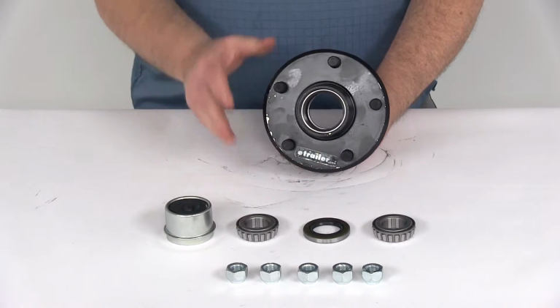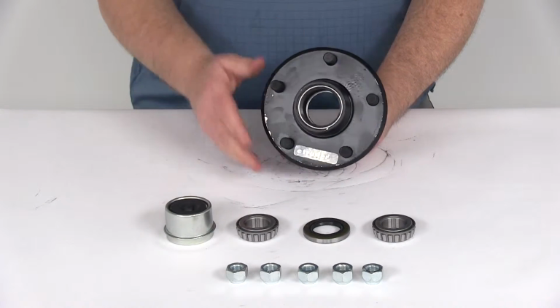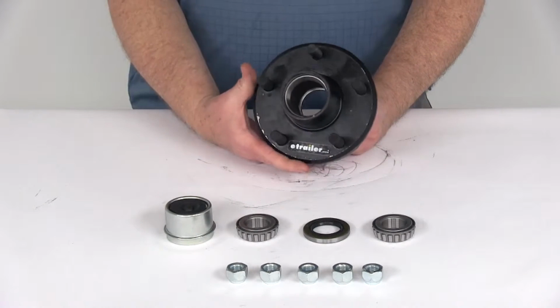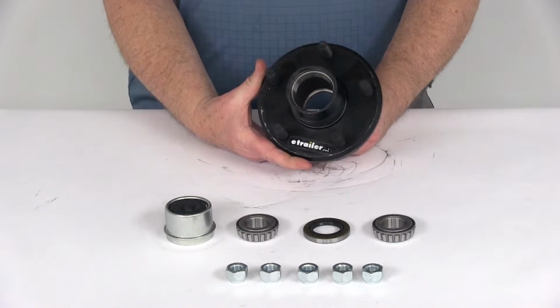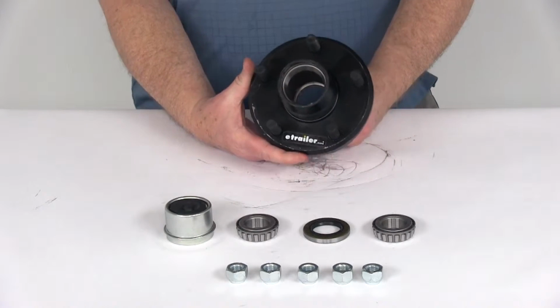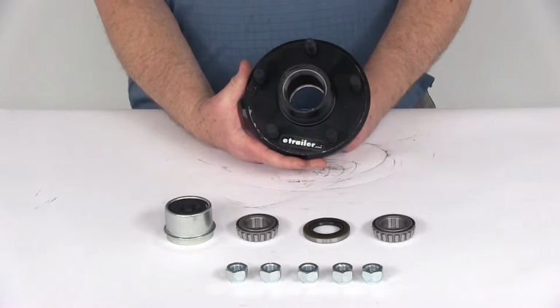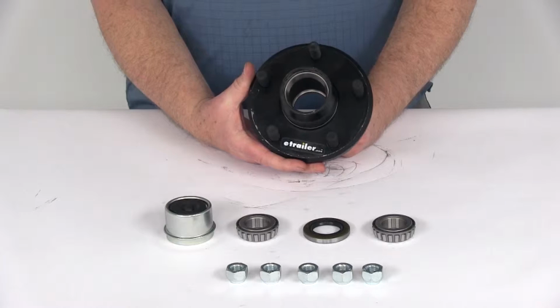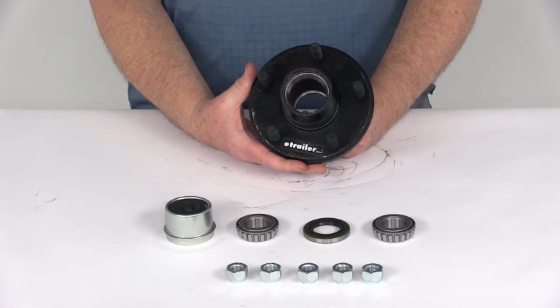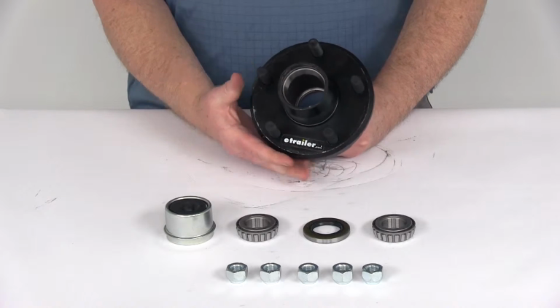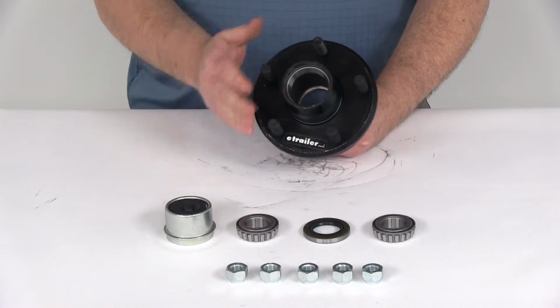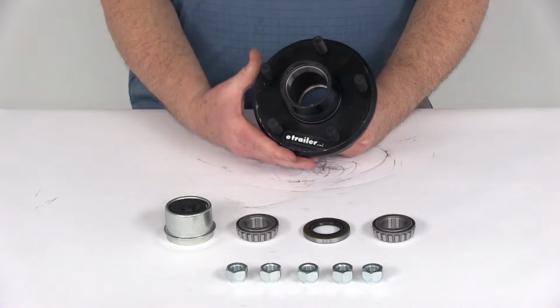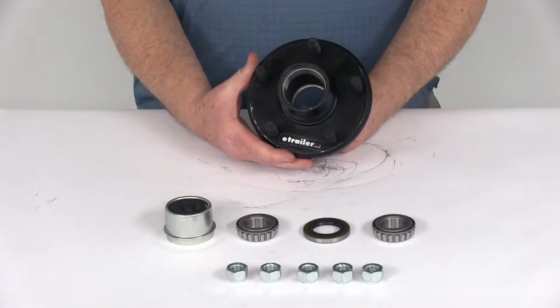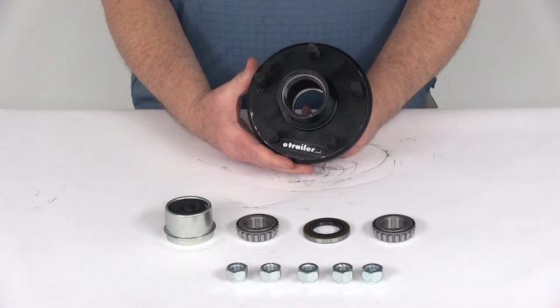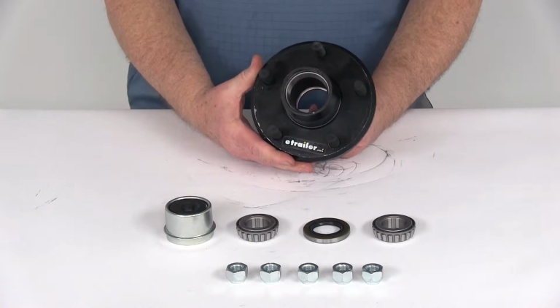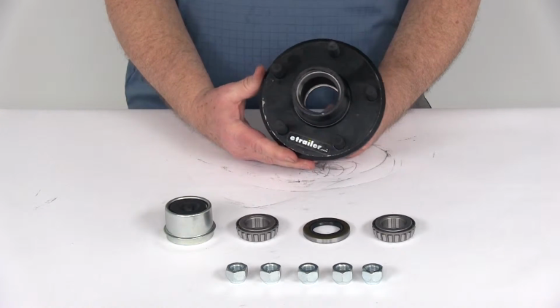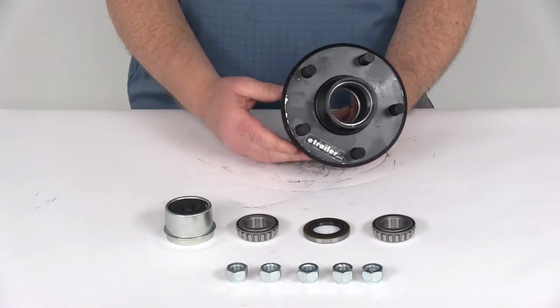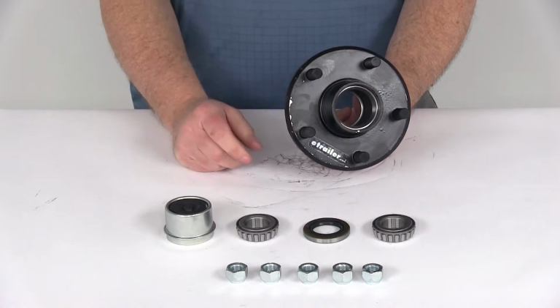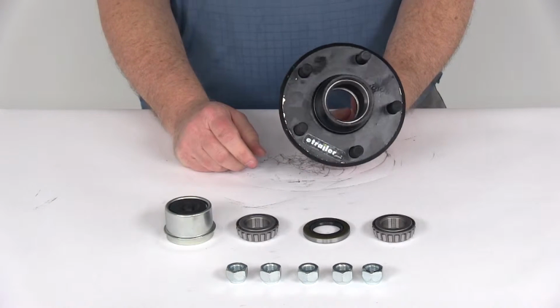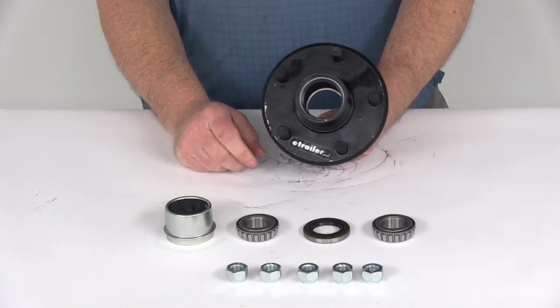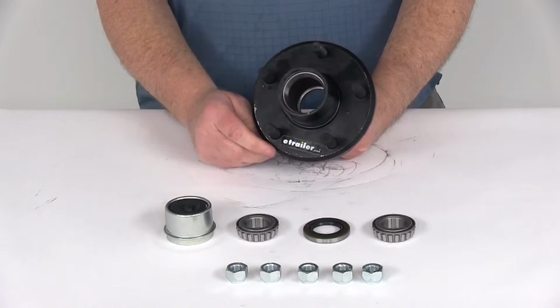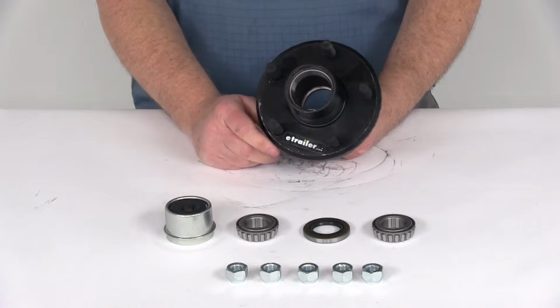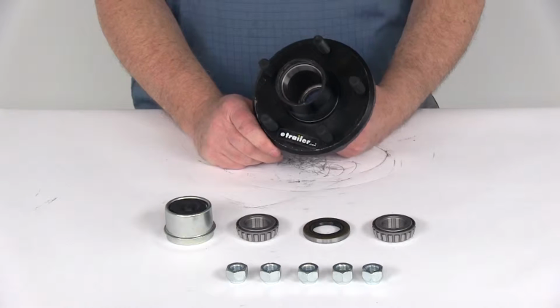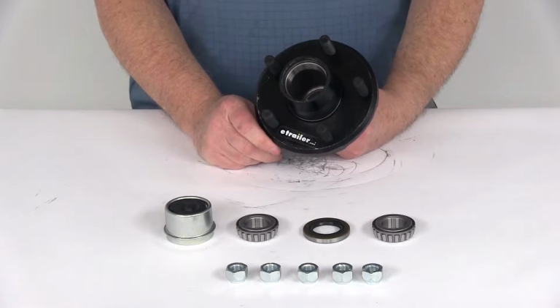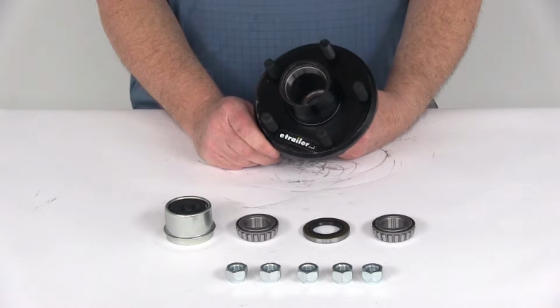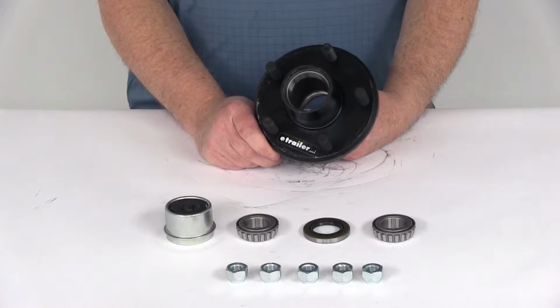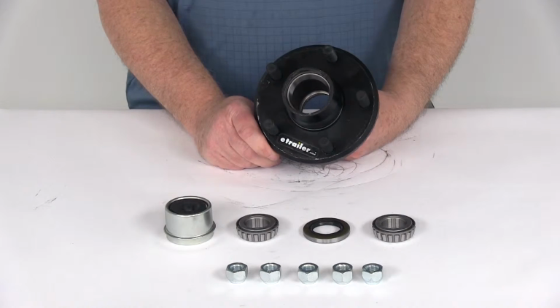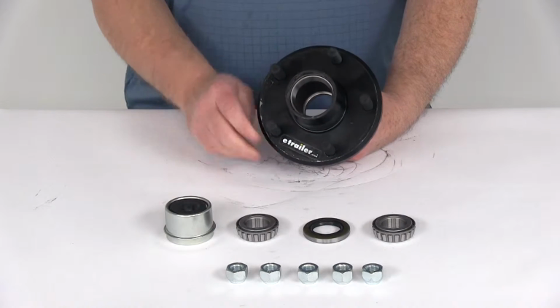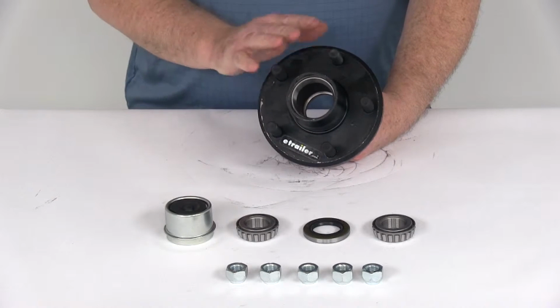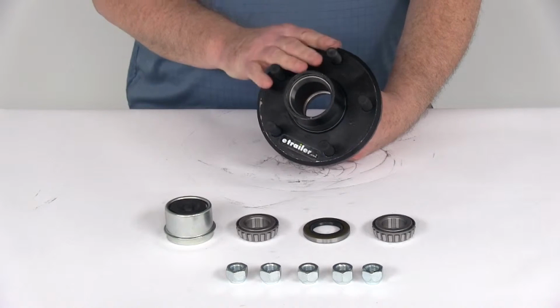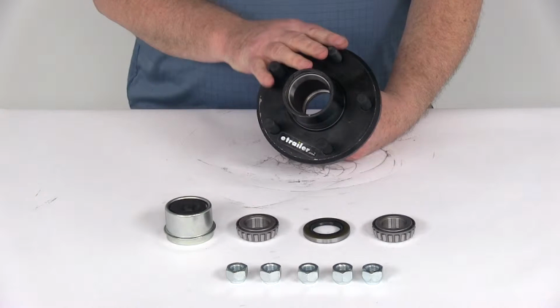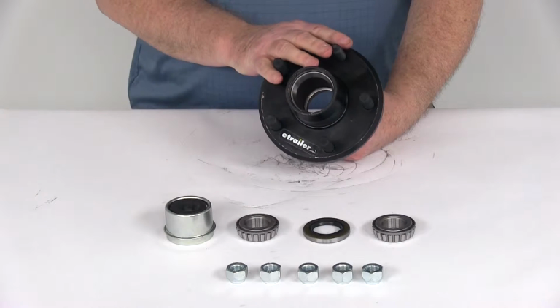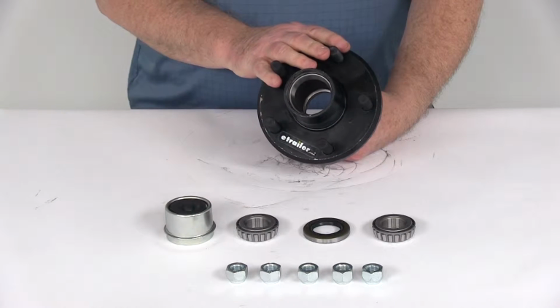This trailer hub assembly will fit the EZLube idler axles — those are the ones that have a grease zerk fitting on the end of the spindle of the axle, which allows you to grease the bearings without having to remove the complete hub assembly.